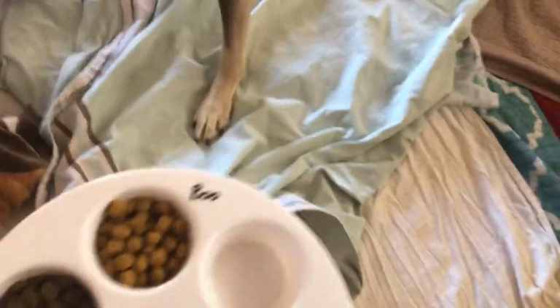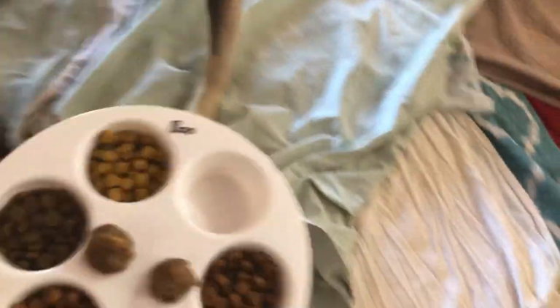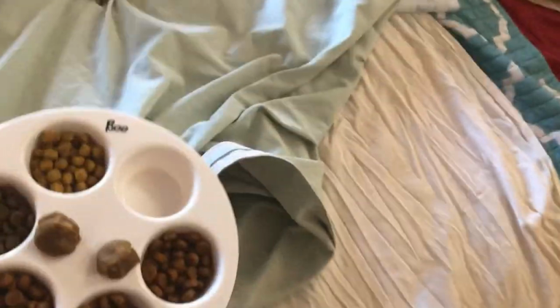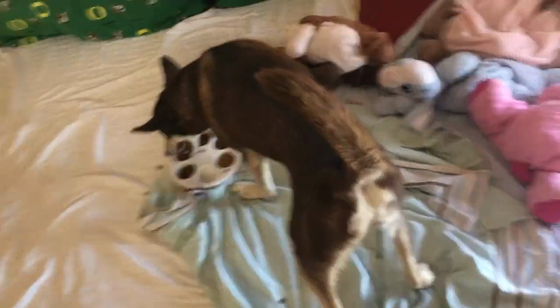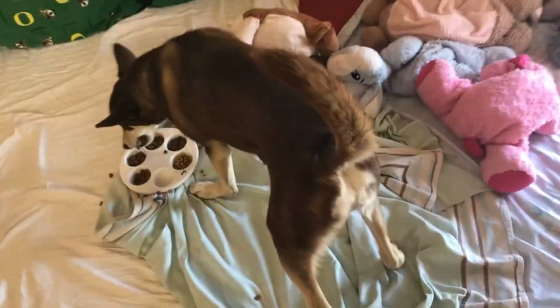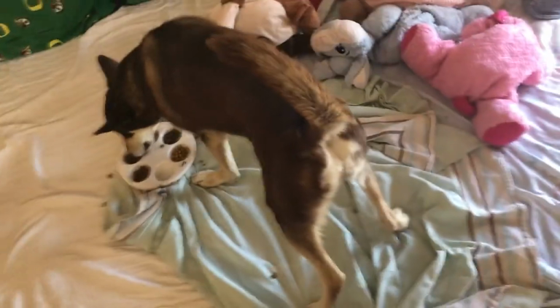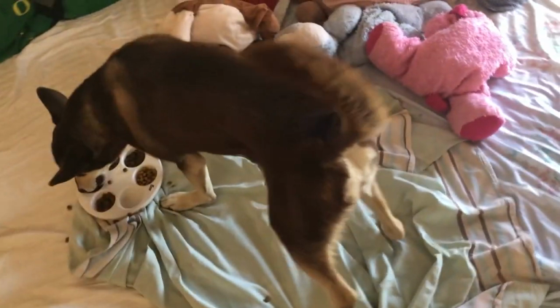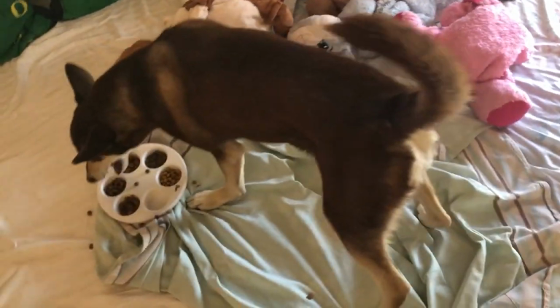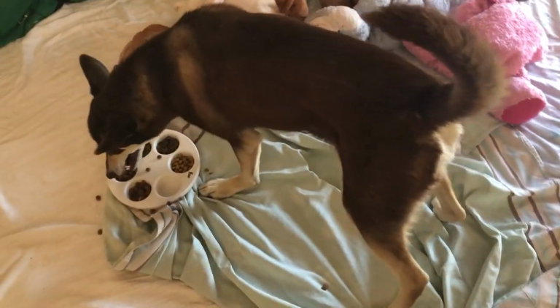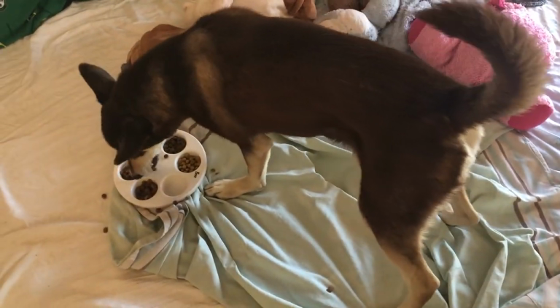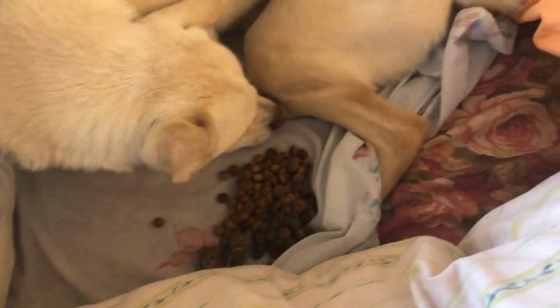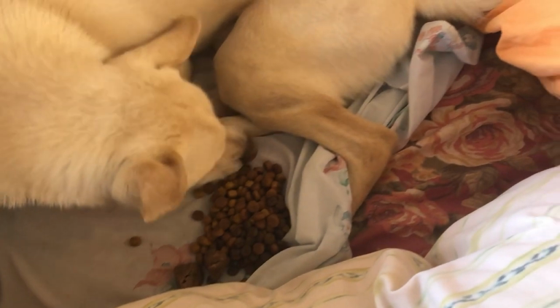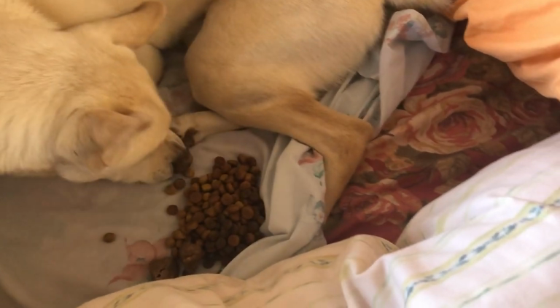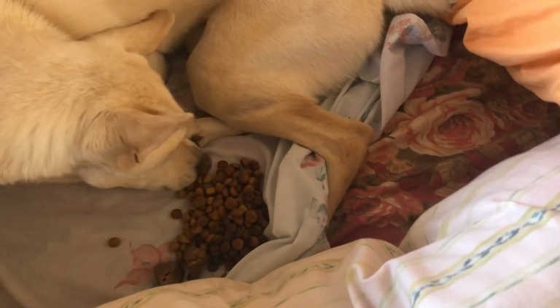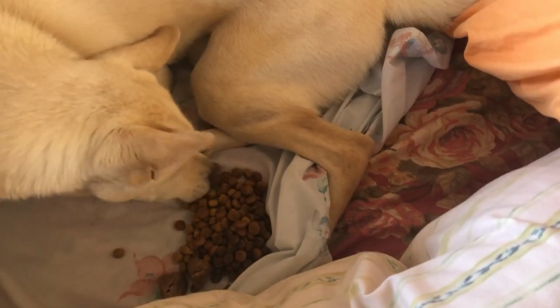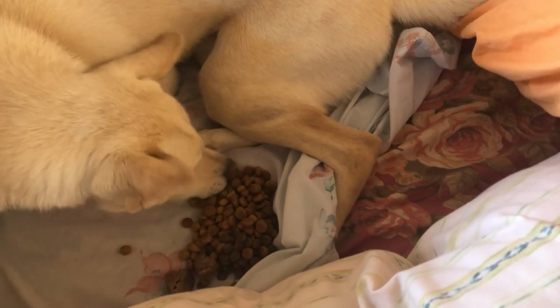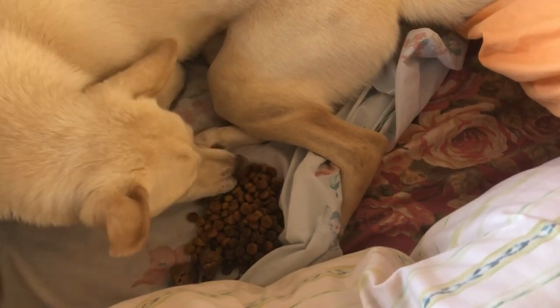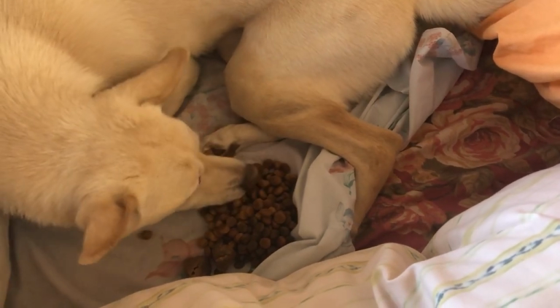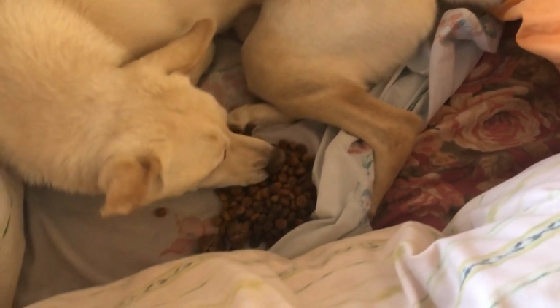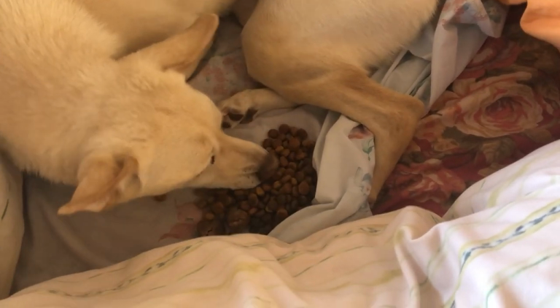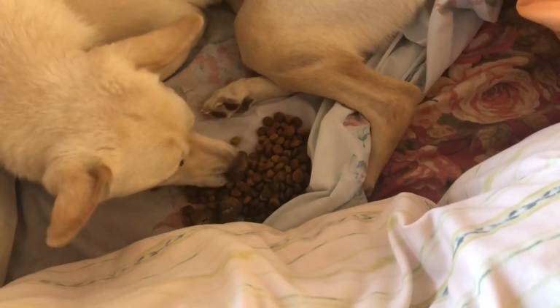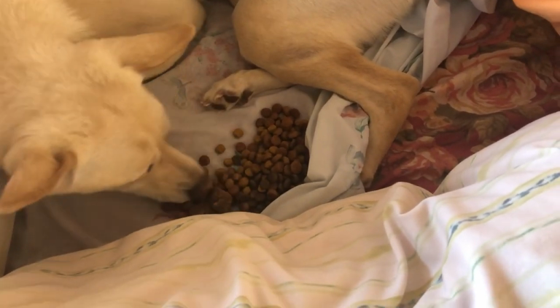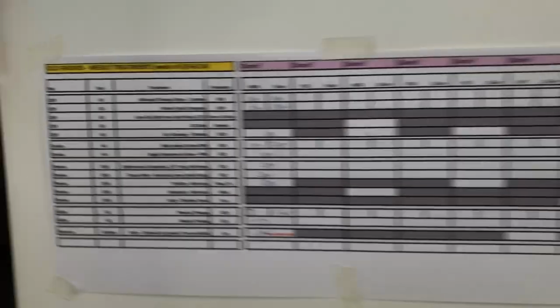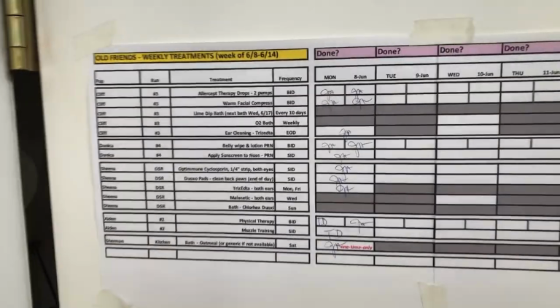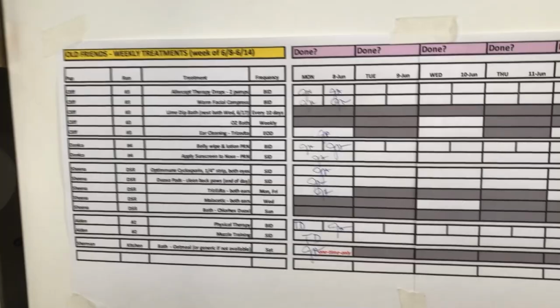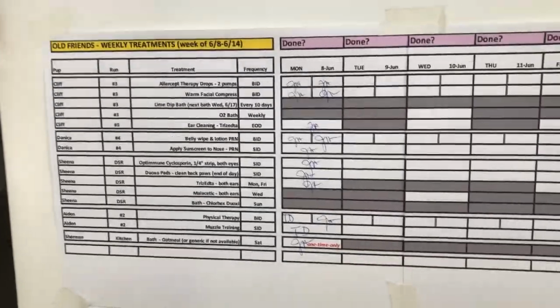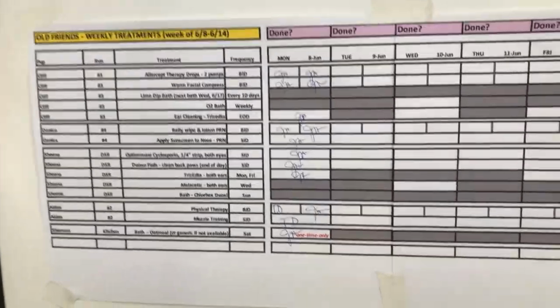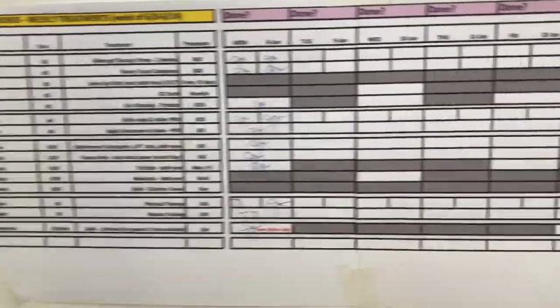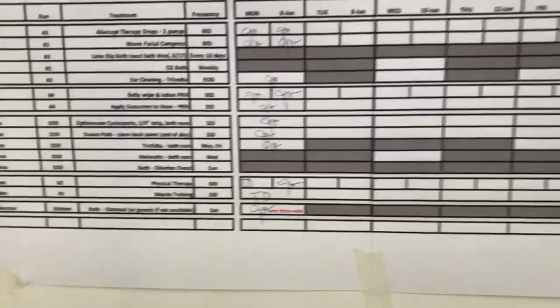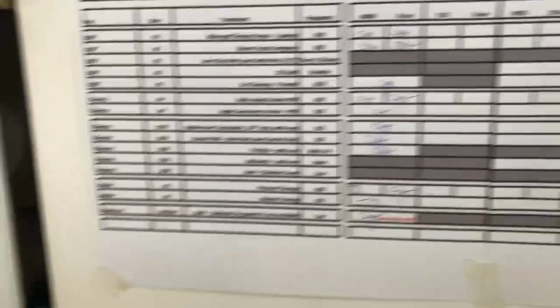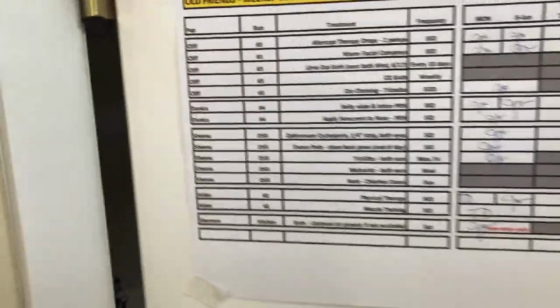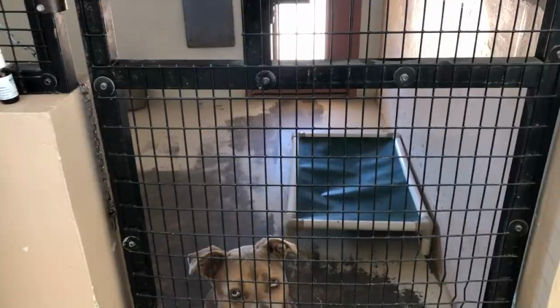We're going to feed them in a little muffin tin, and we'll just let her be when she's hungry today. After we feed, then we have to start looking at our treatments.